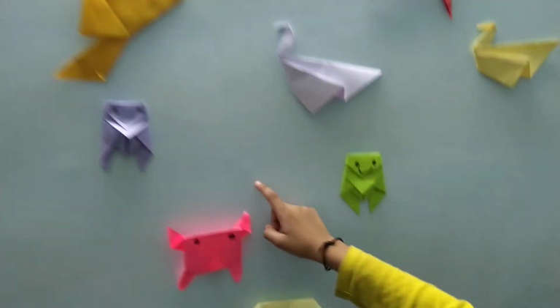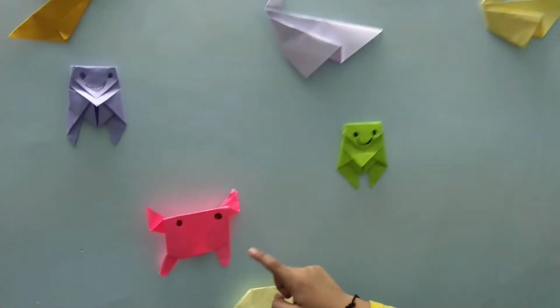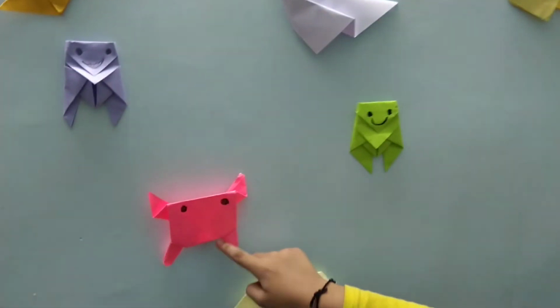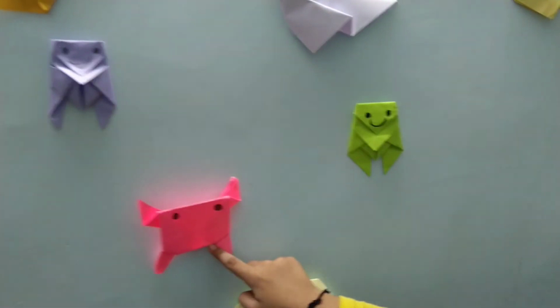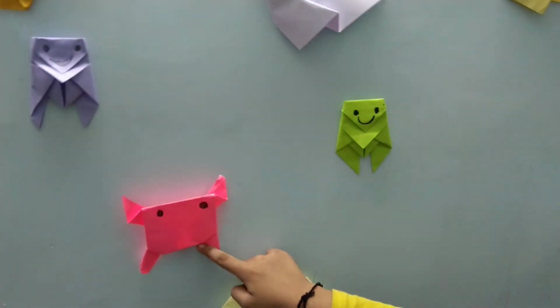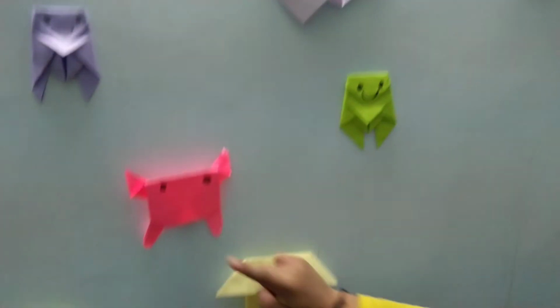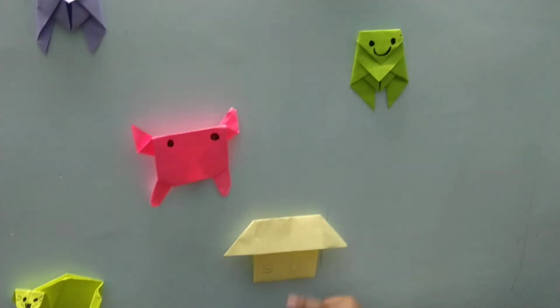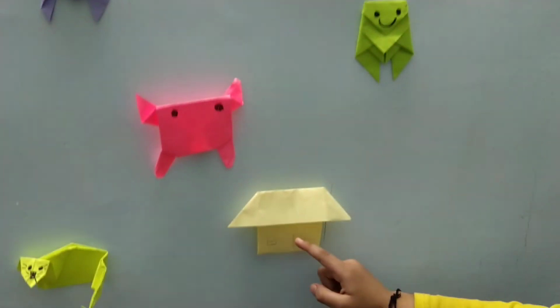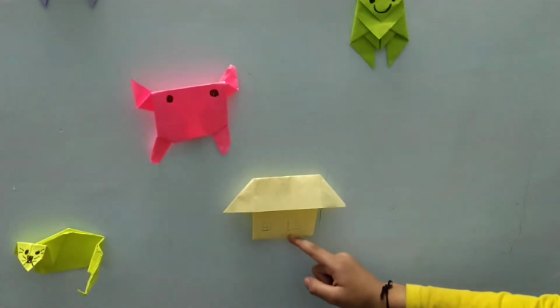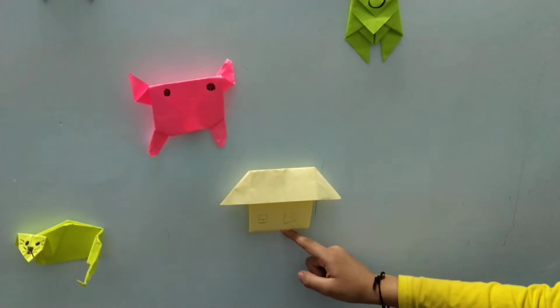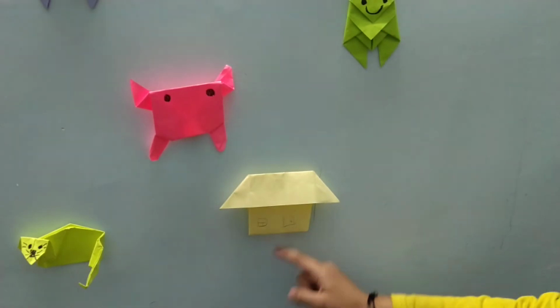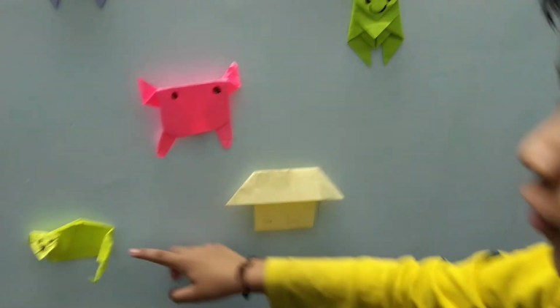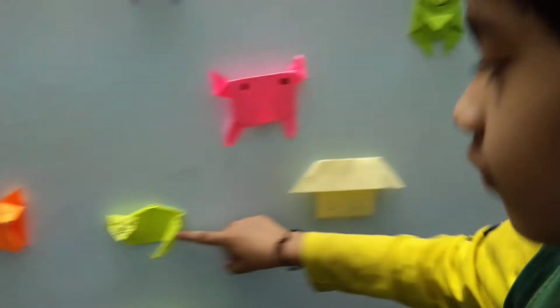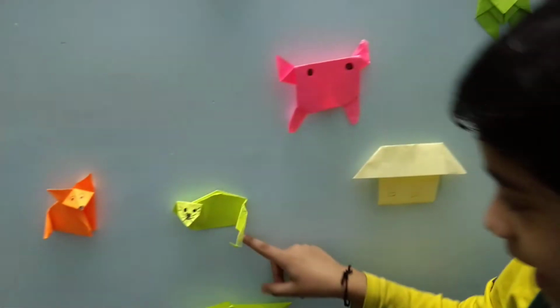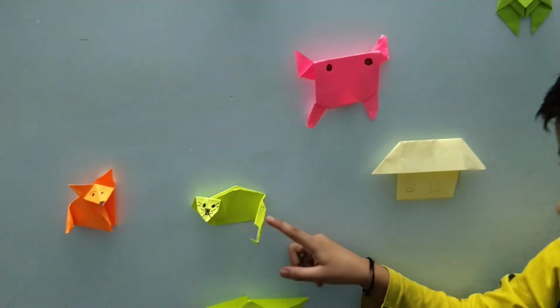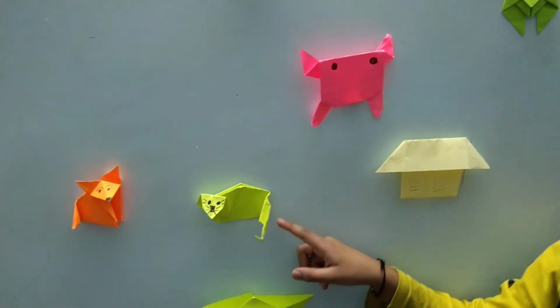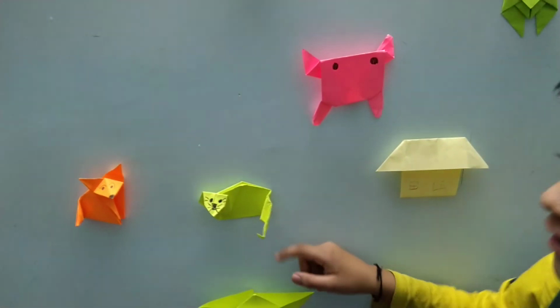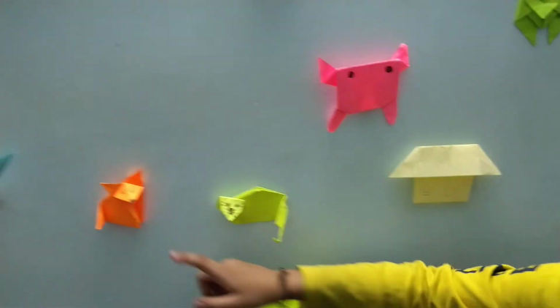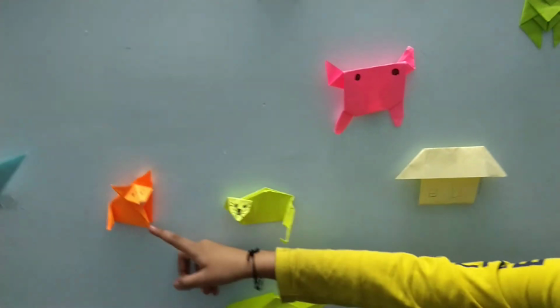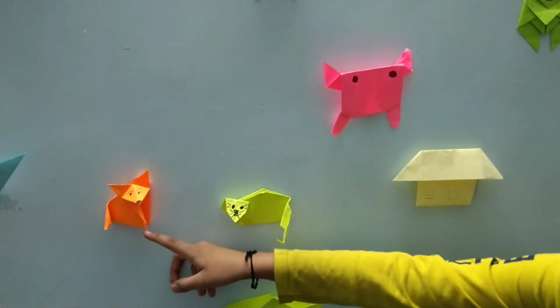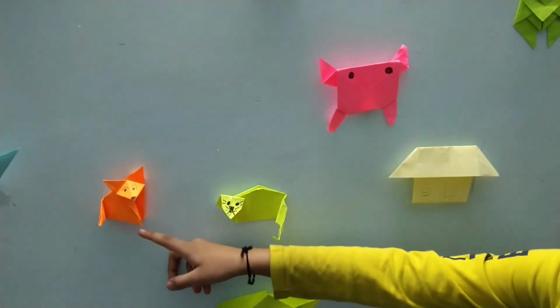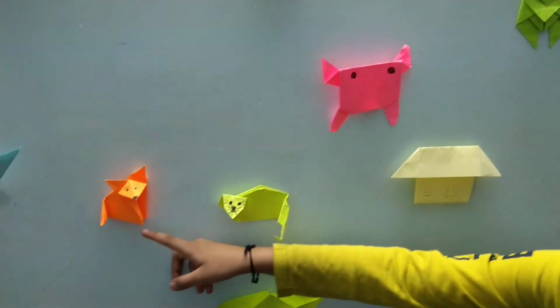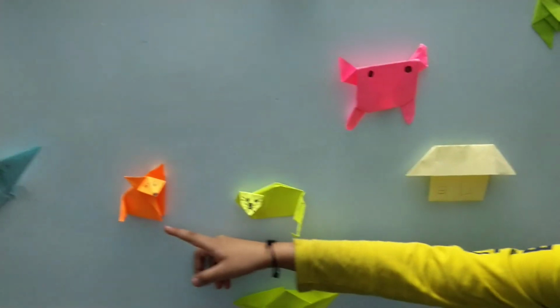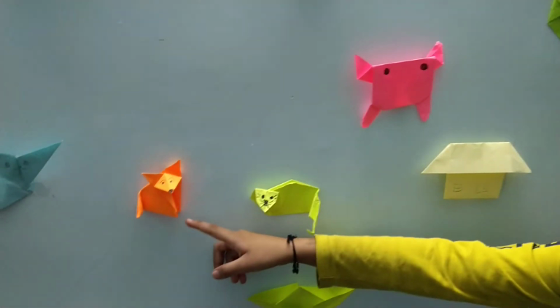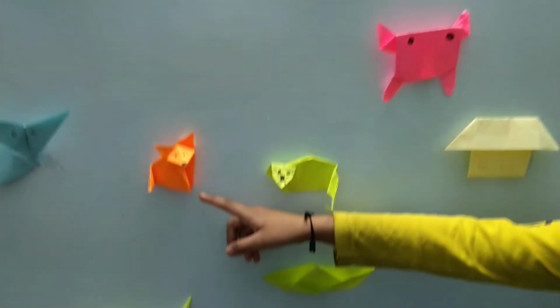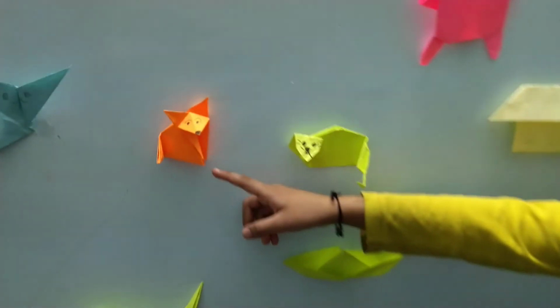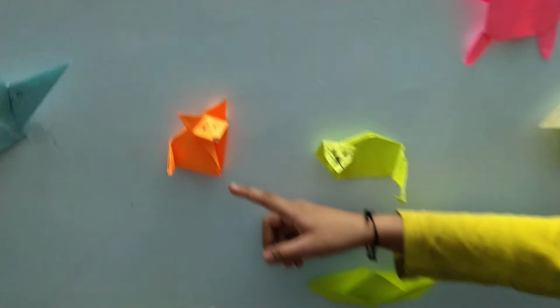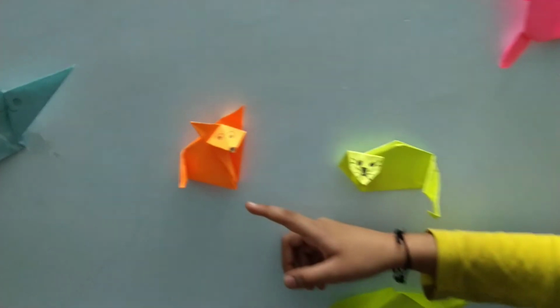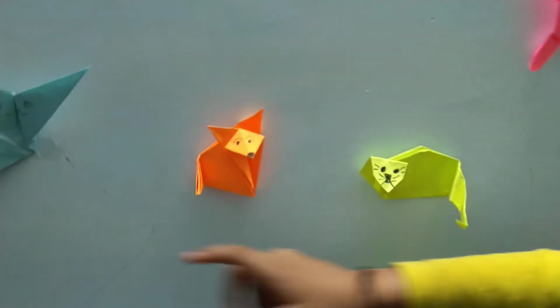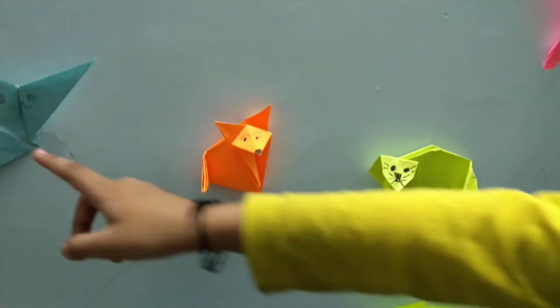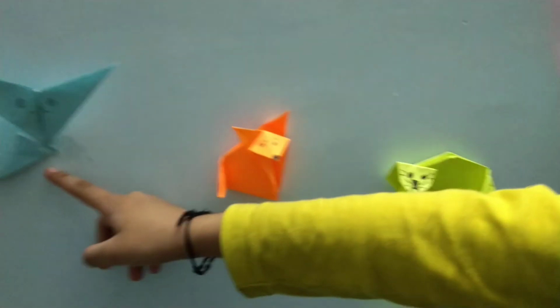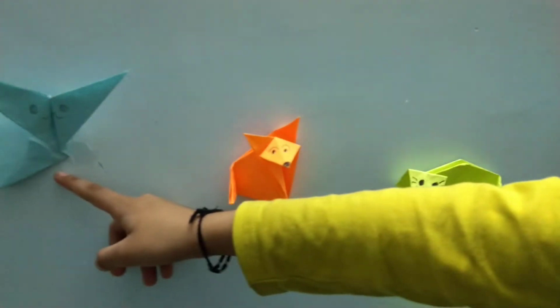1 crab. 1 house. 1 lion. And 1 fox. A rabbit.